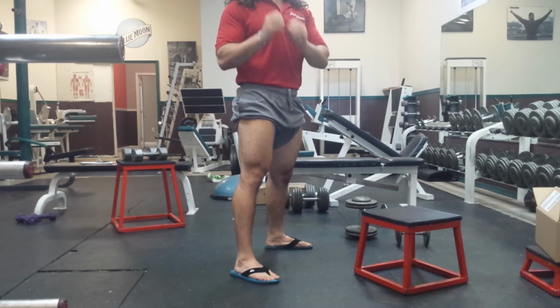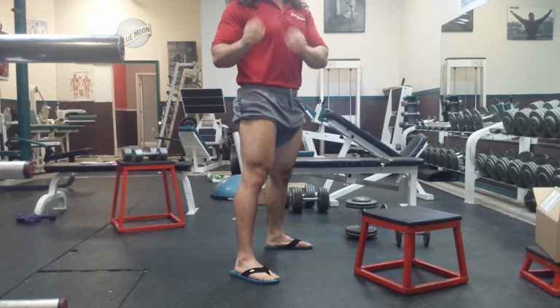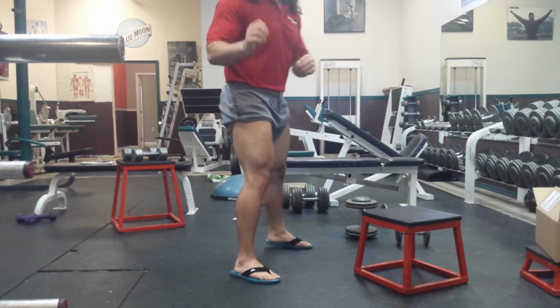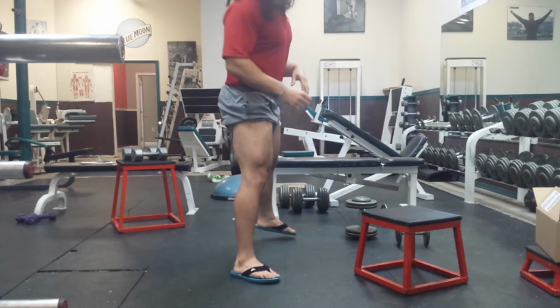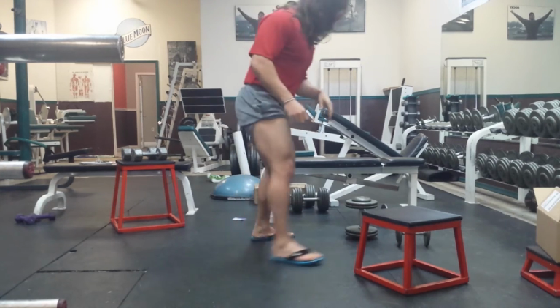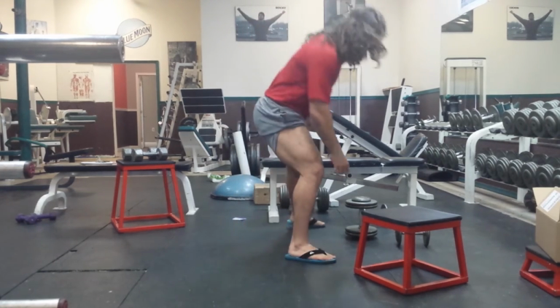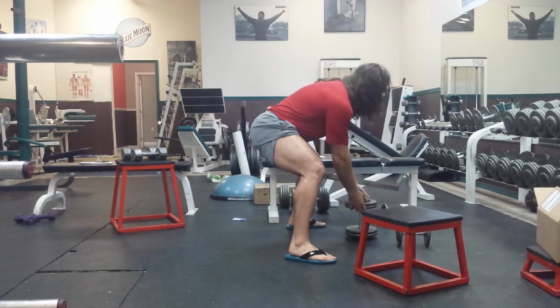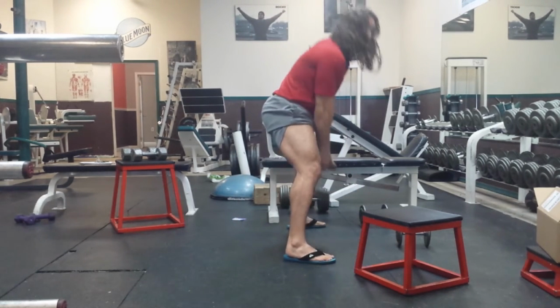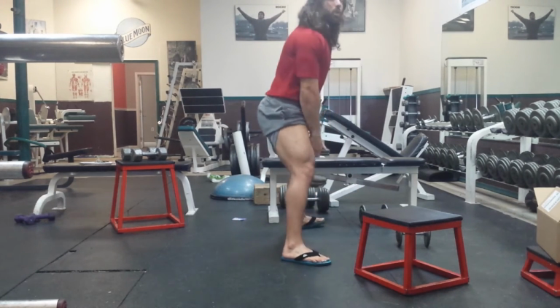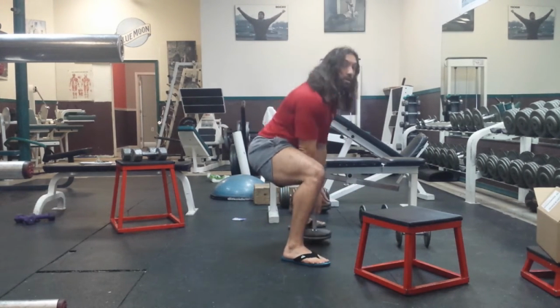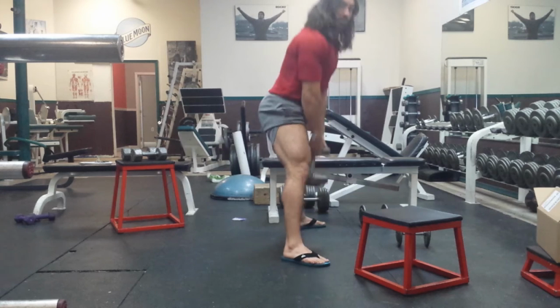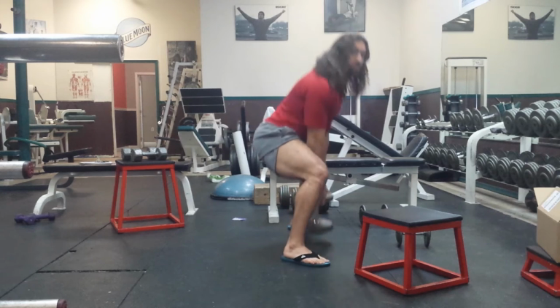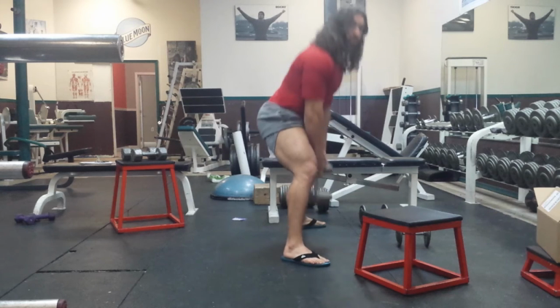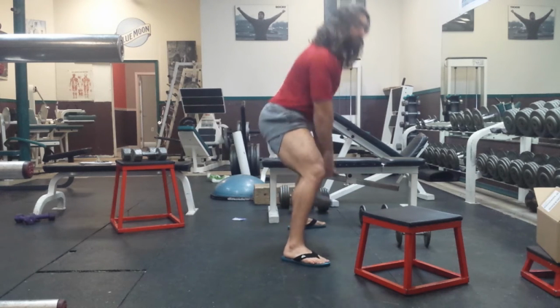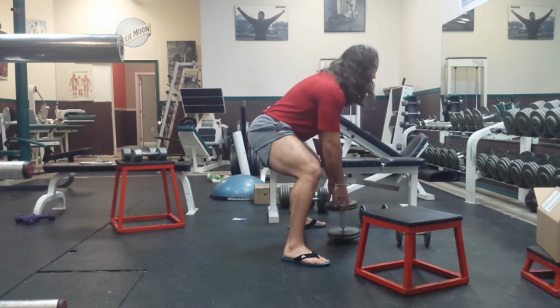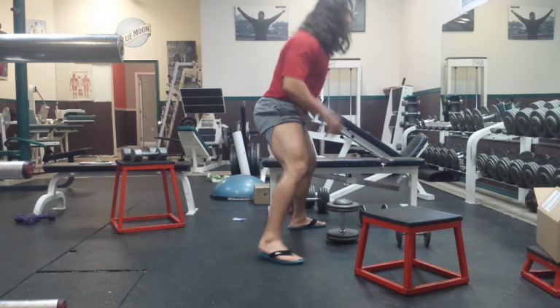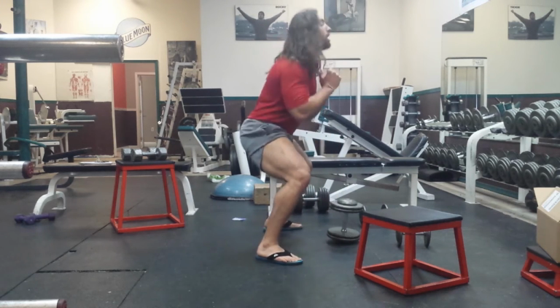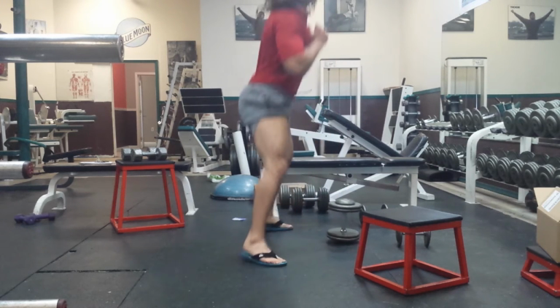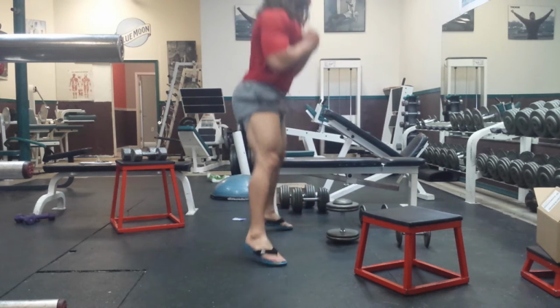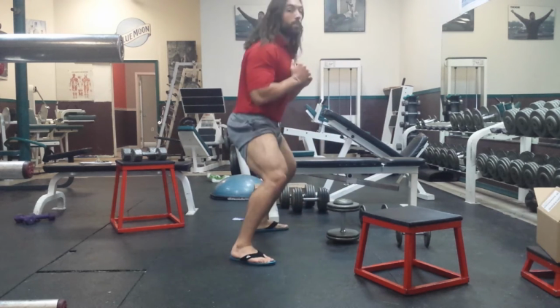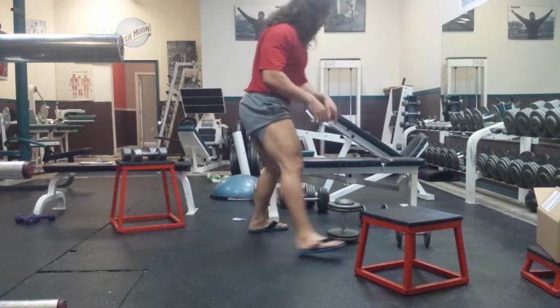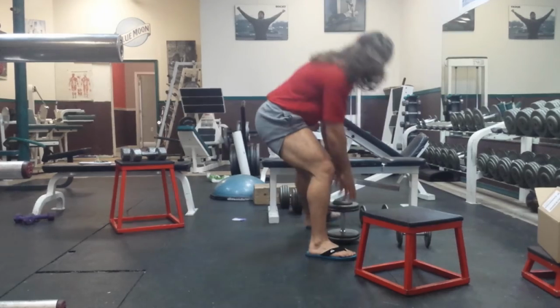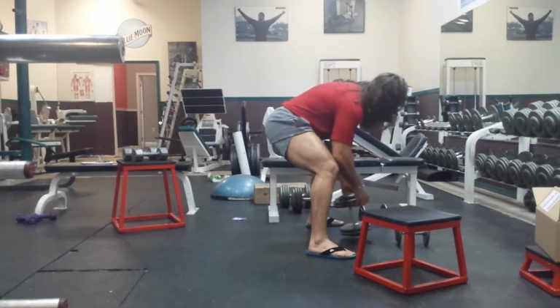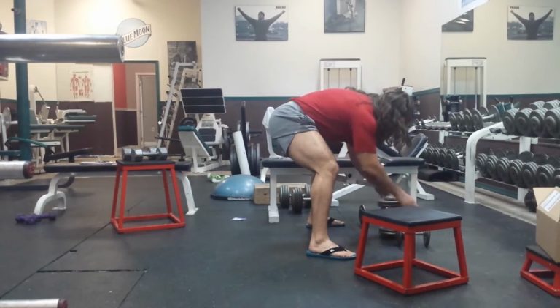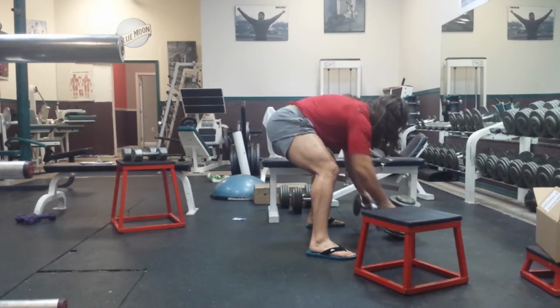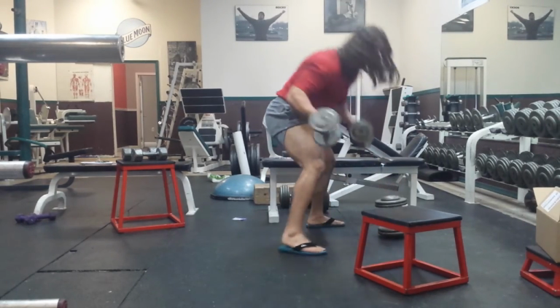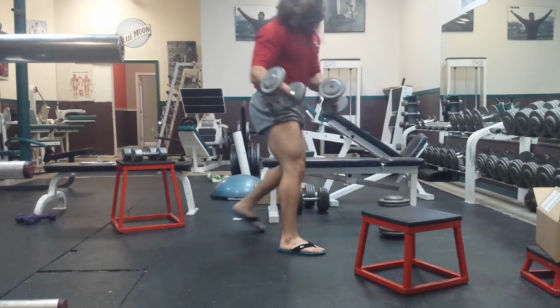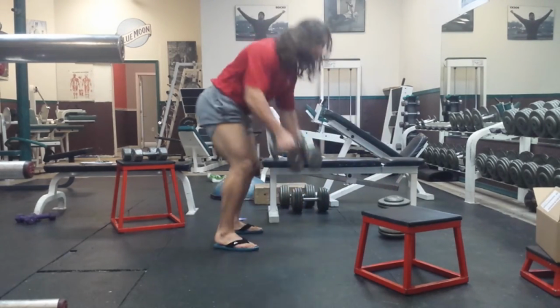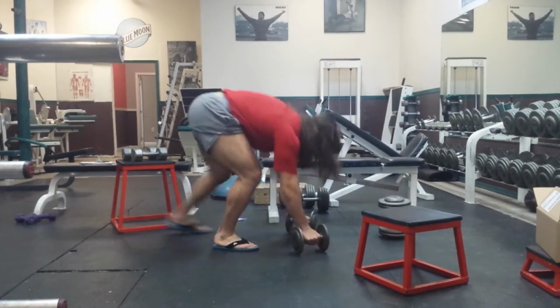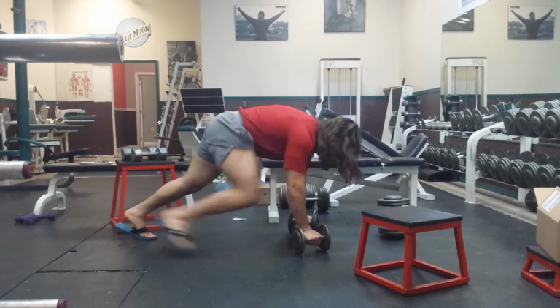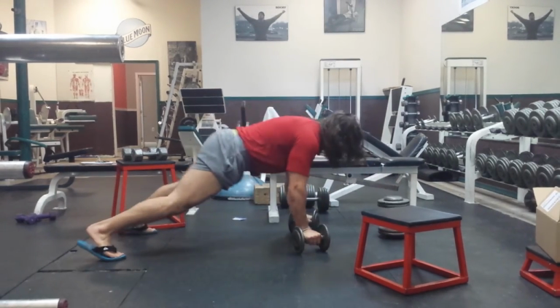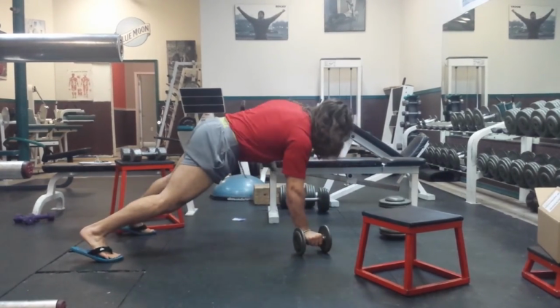Everything is 20 reps. We're going to start with sumo squats — you do the sumo squats, do 20 of them, and then squat hops, 20 squat hops. Then you're going to grab the 15 pound dumbbells and do rows — row up, 1, 2, for 20 reps.